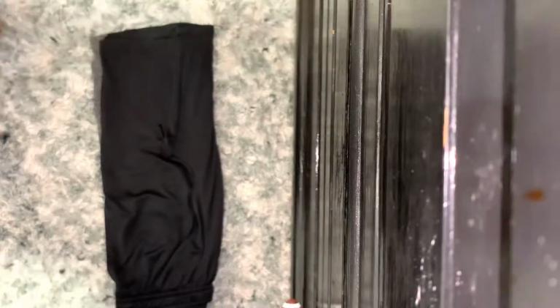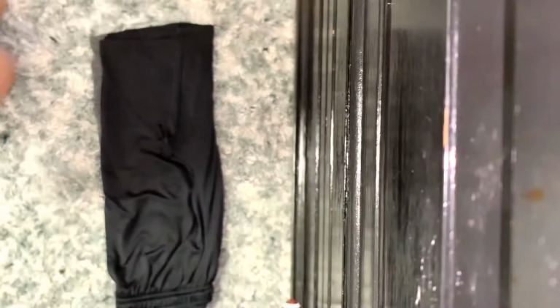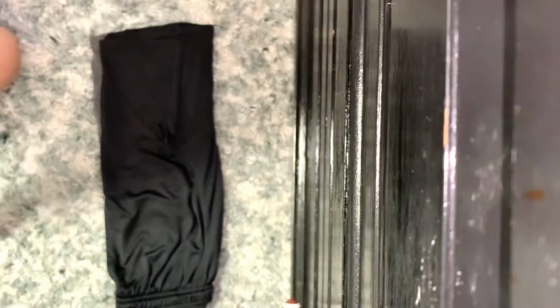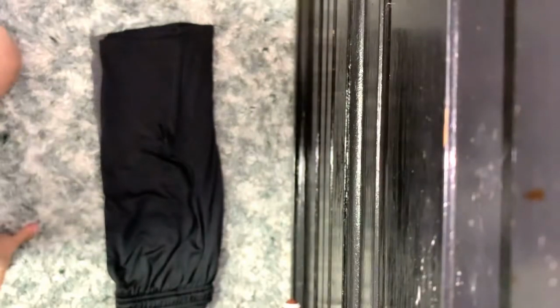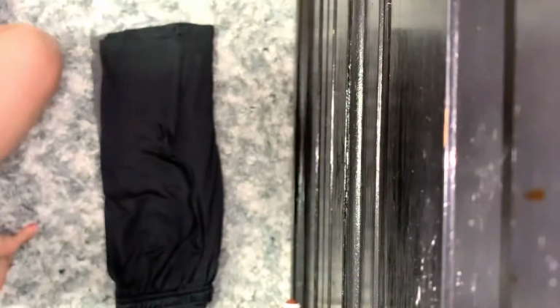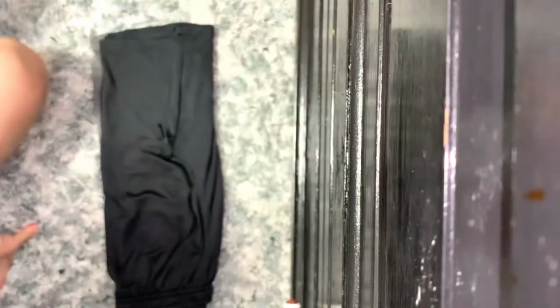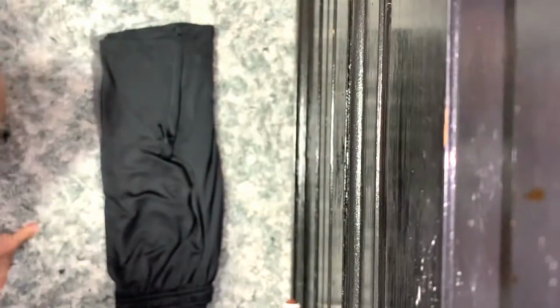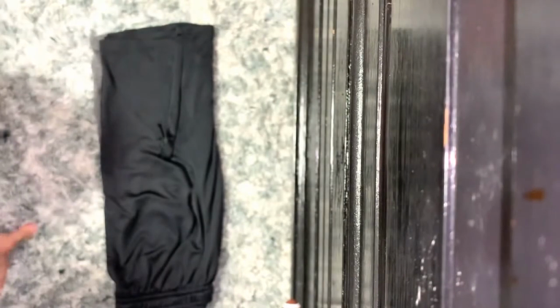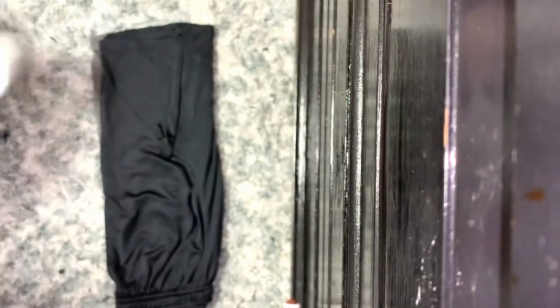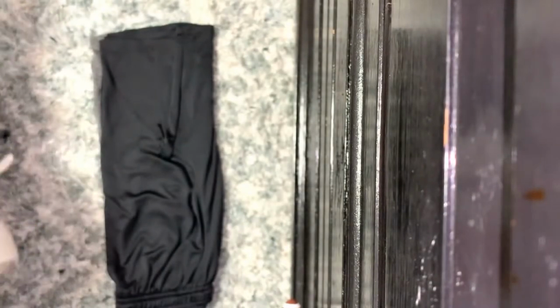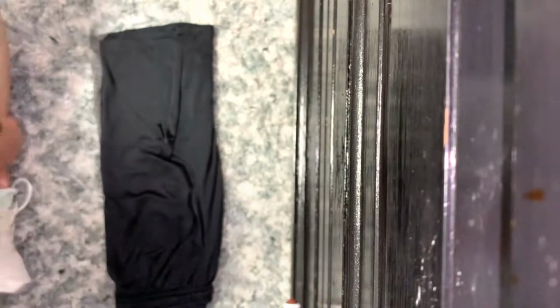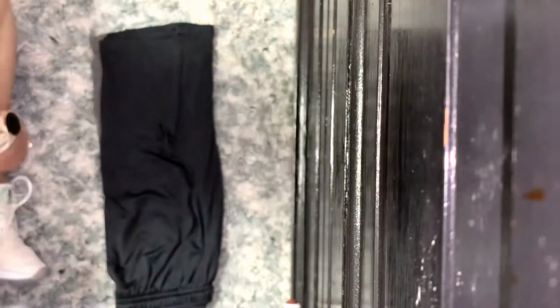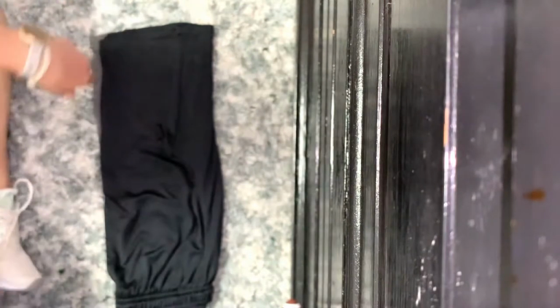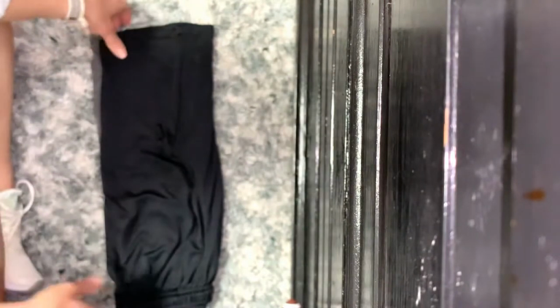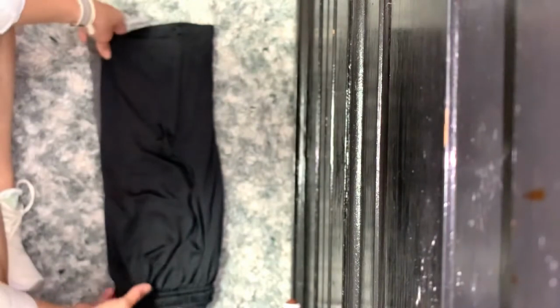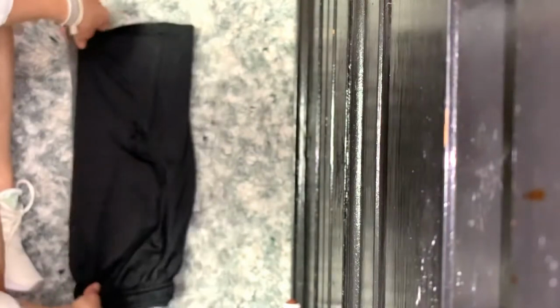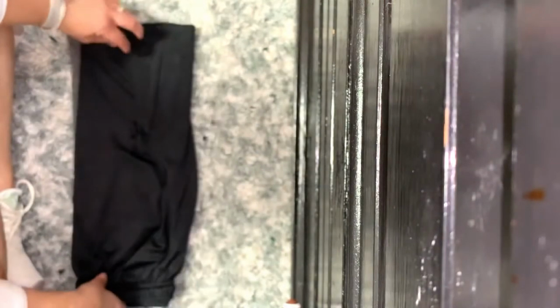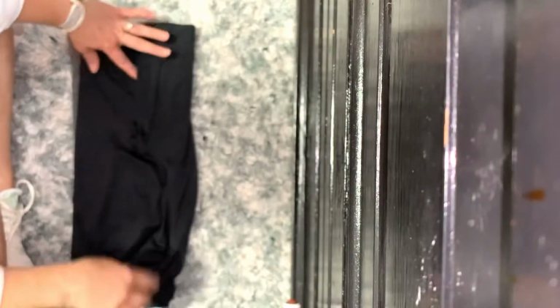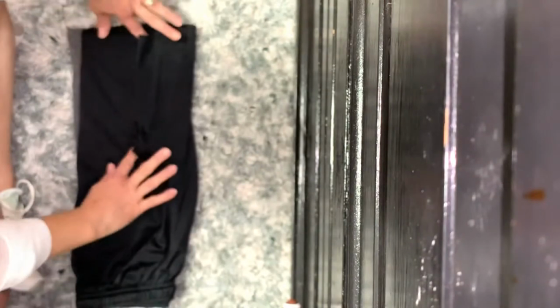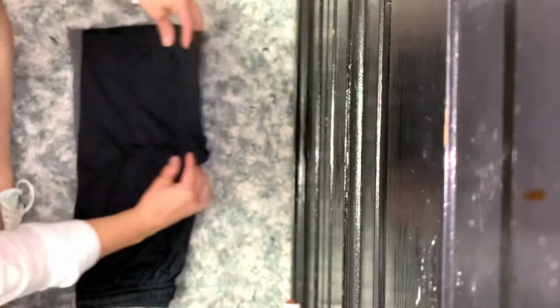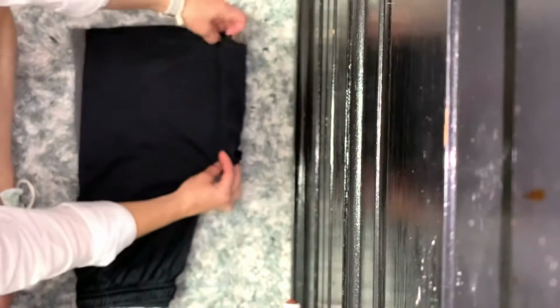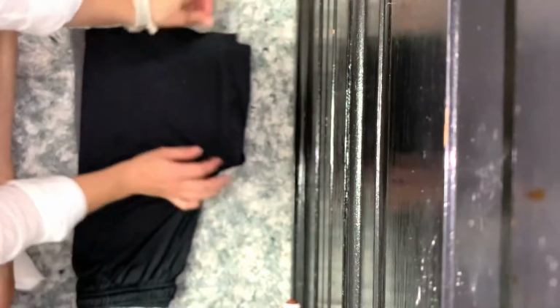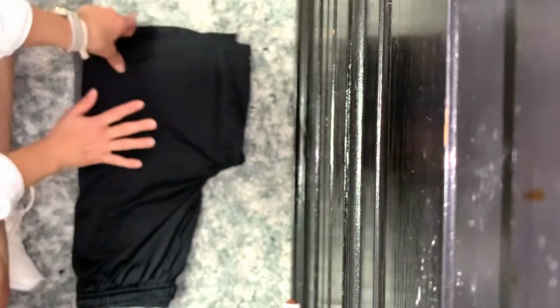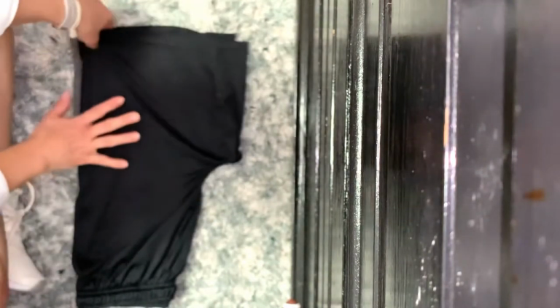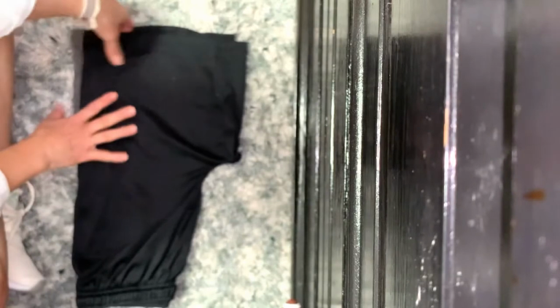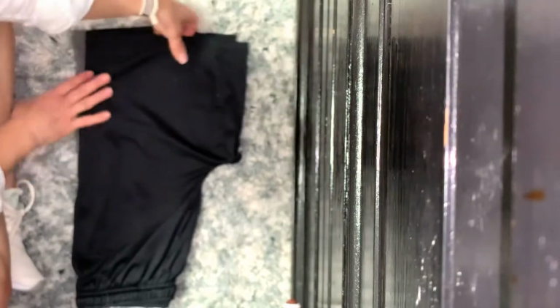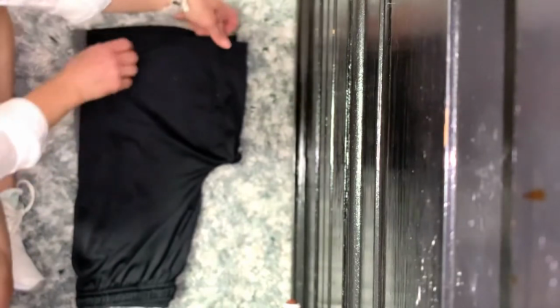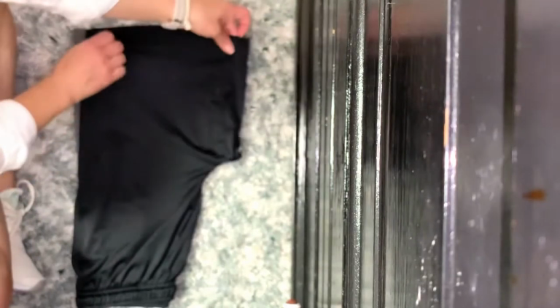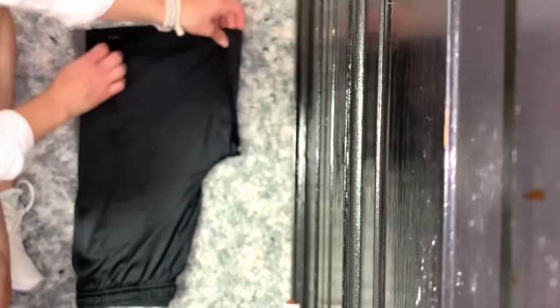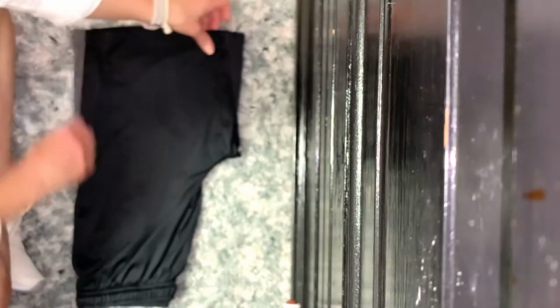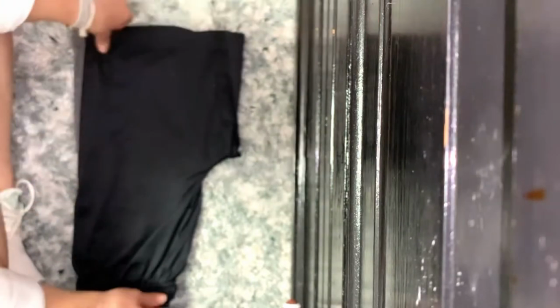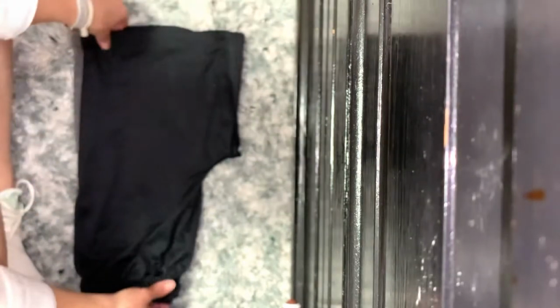Hi there! We are packing up our youngest Chiefs fan for summer camp, and I wanted to share my folding method and packing approach to keep him organized while at camp, to have everything together for the day that he needs.